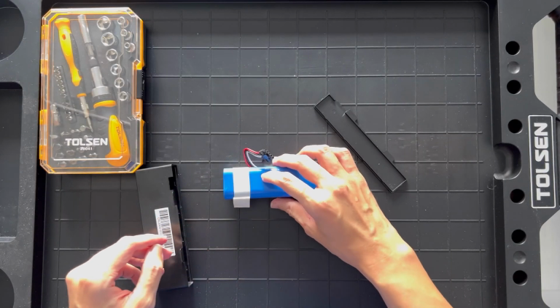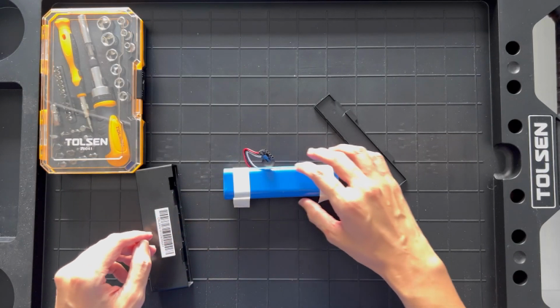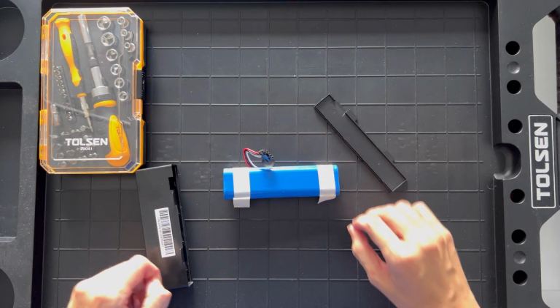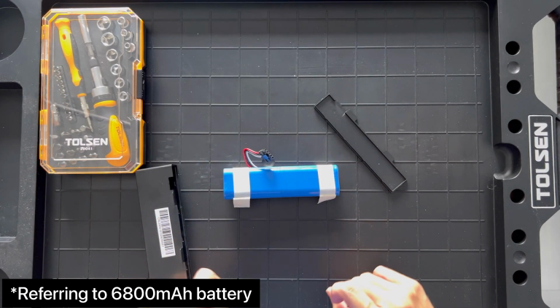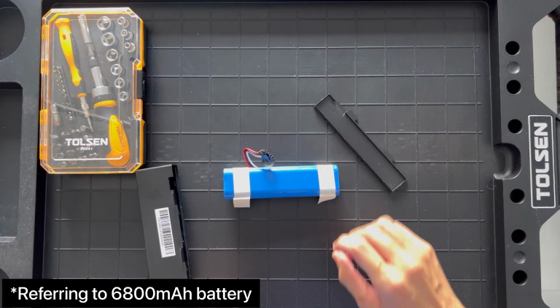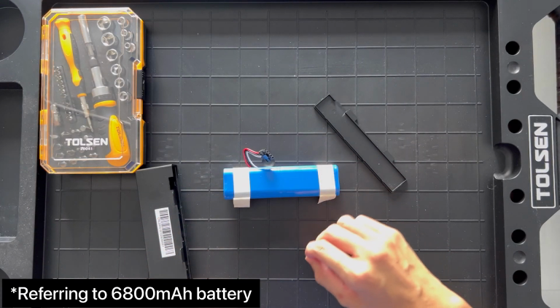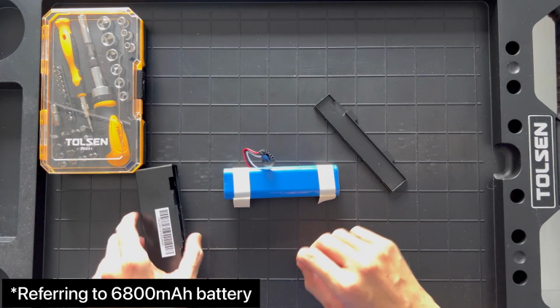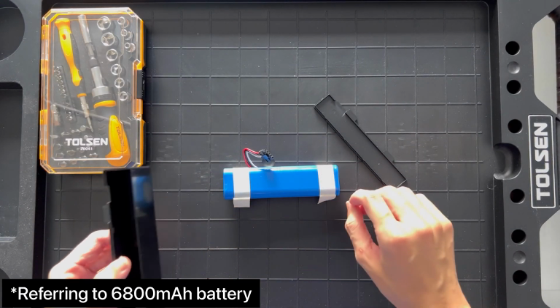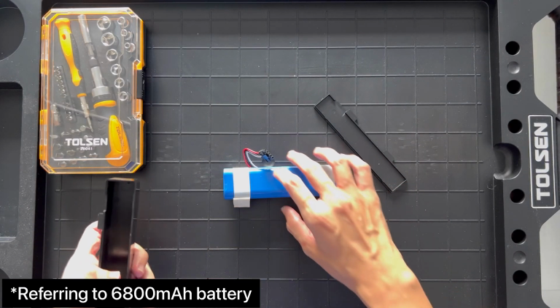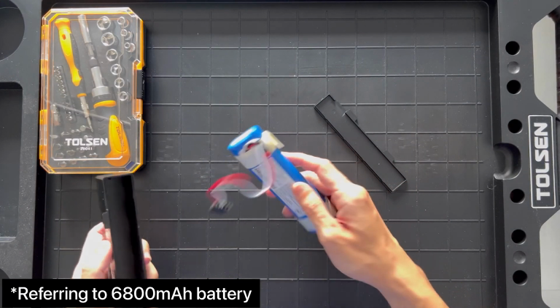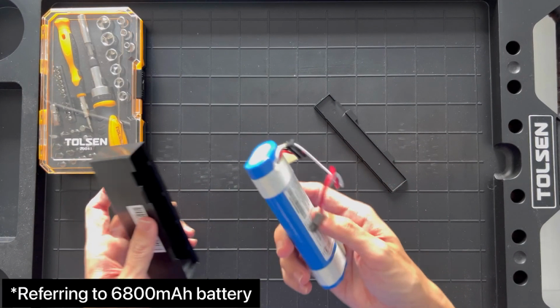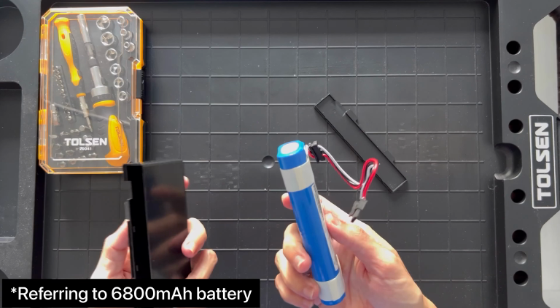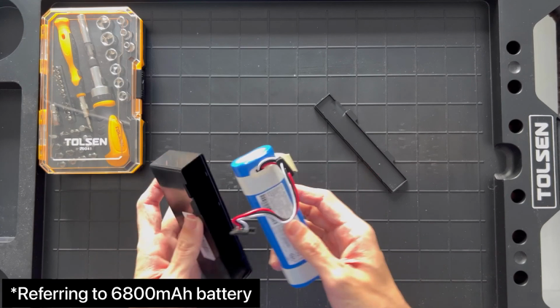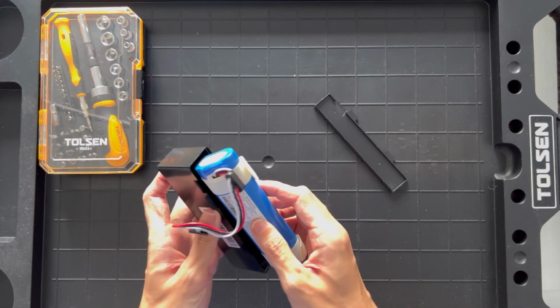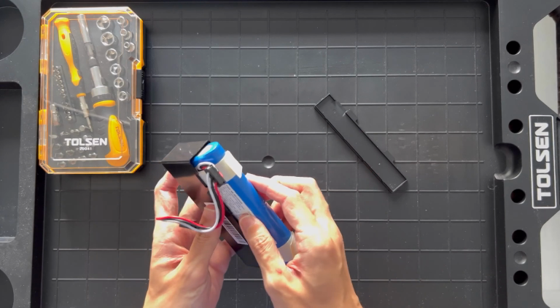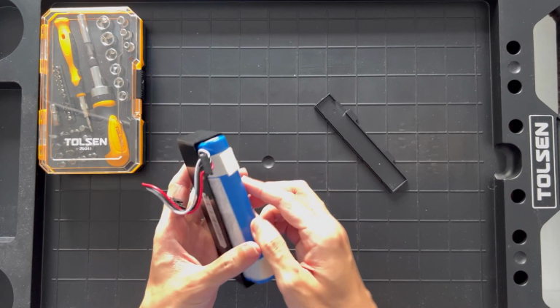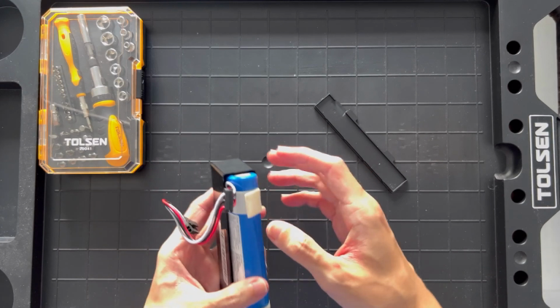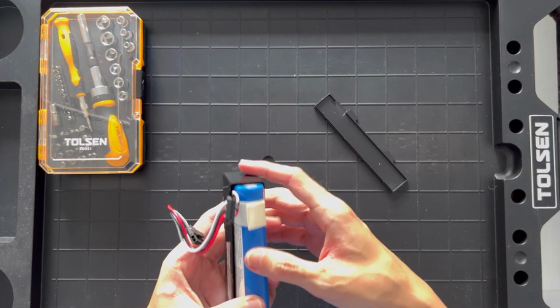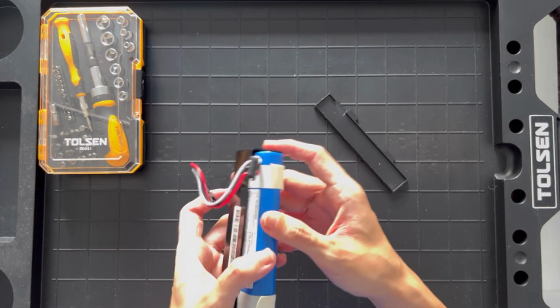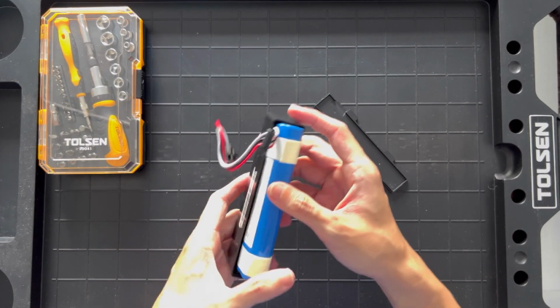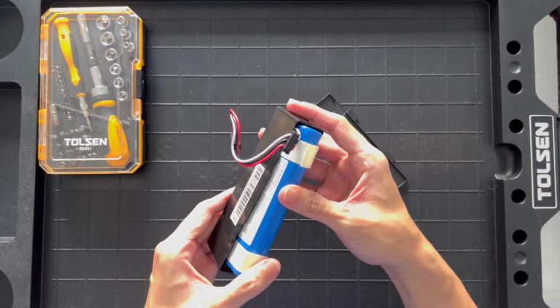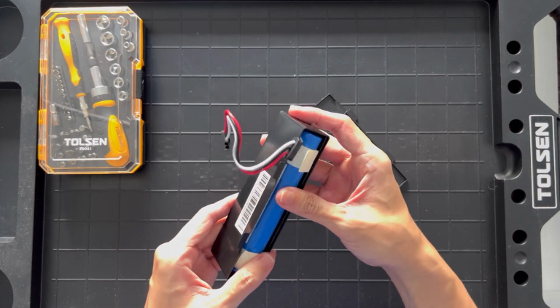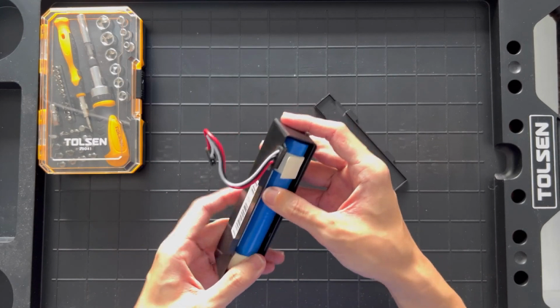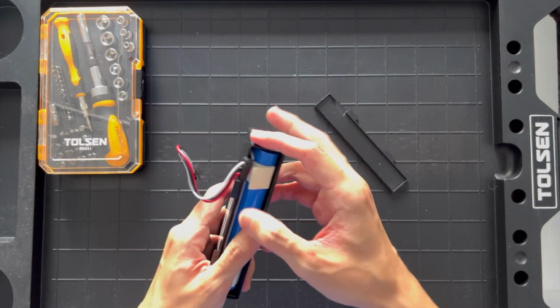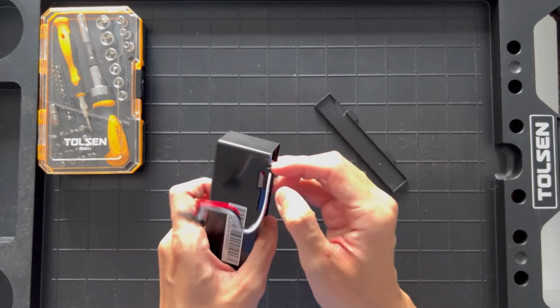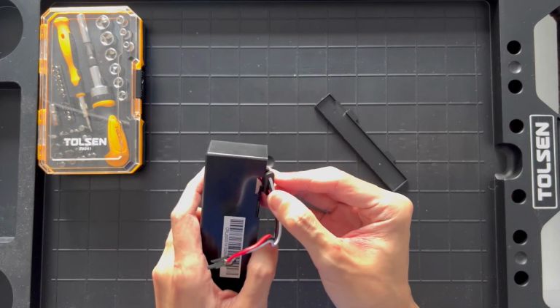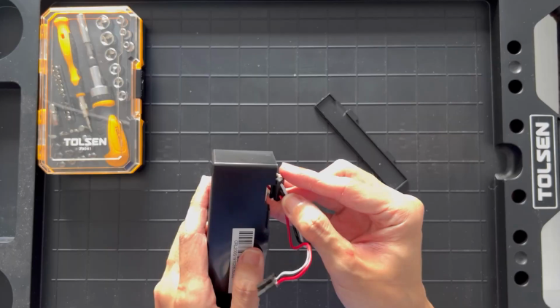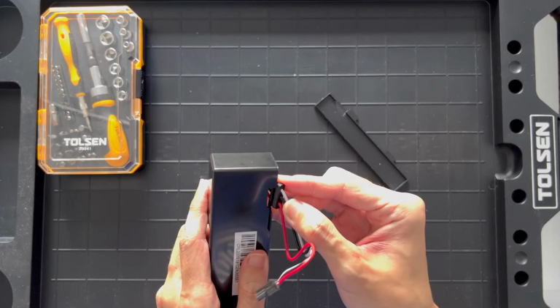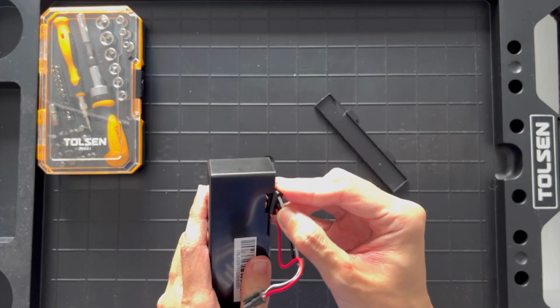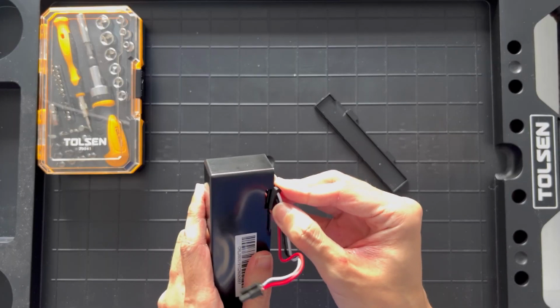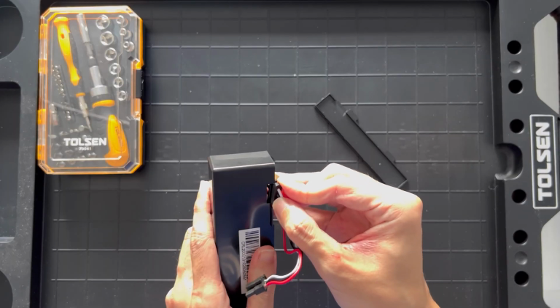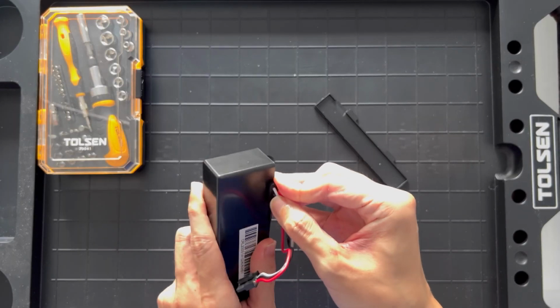A disclaimer: since I have not tried this battery before, I can't say for sure that it will work for this version of Robo Vacuum. So try and experiment at your own risk.